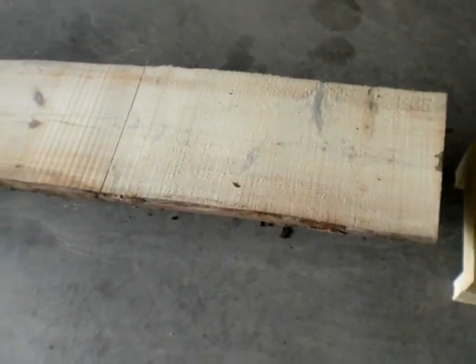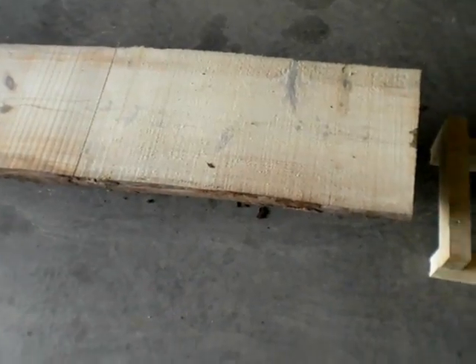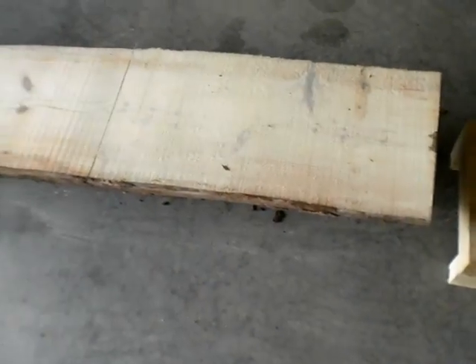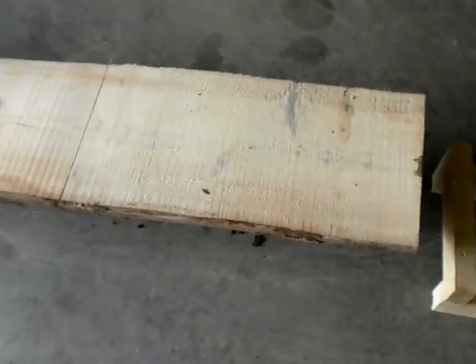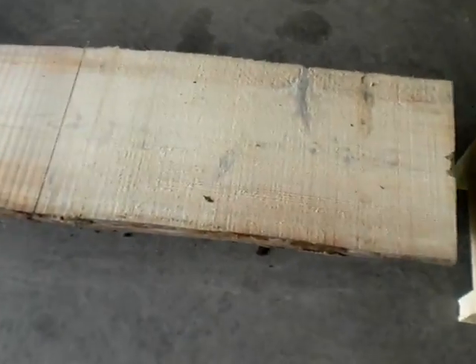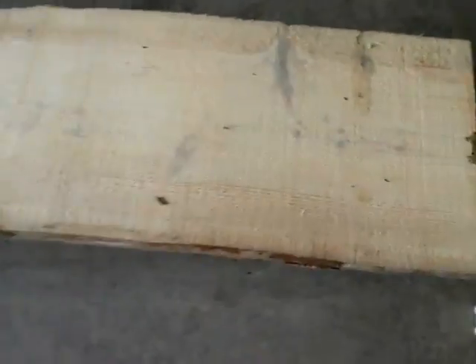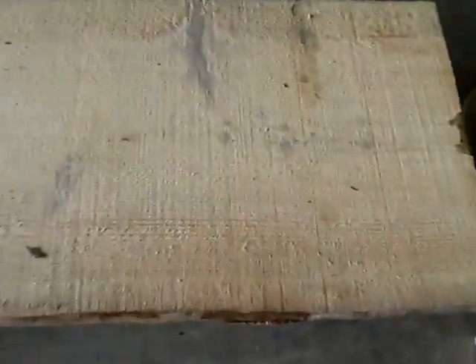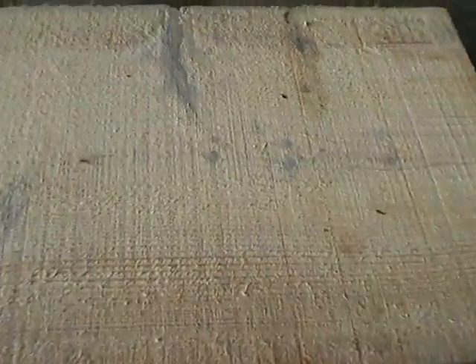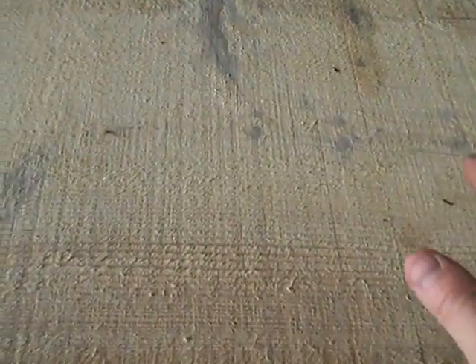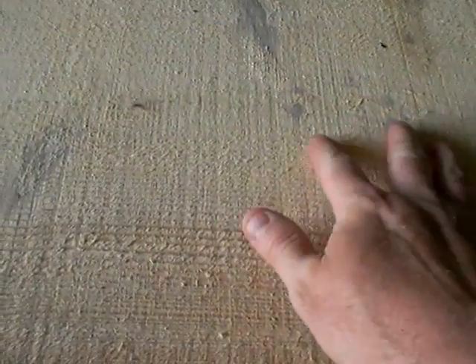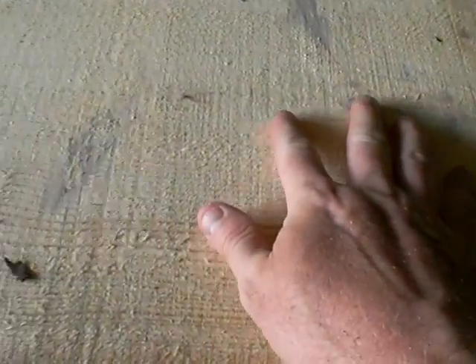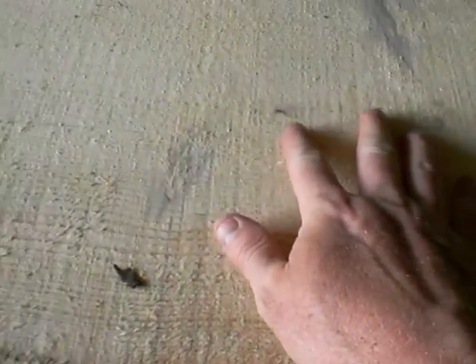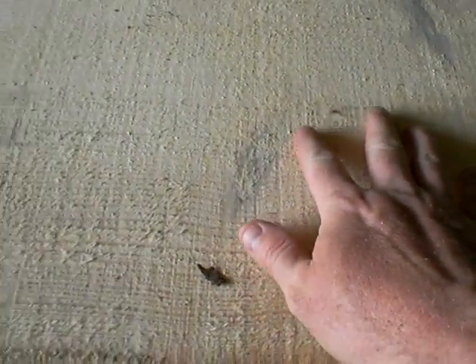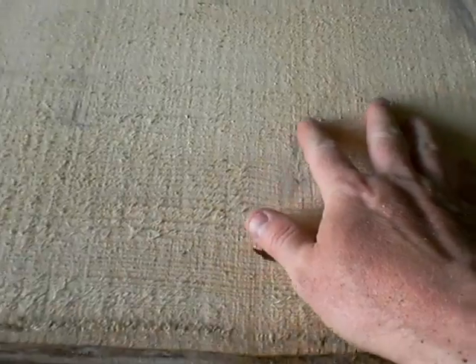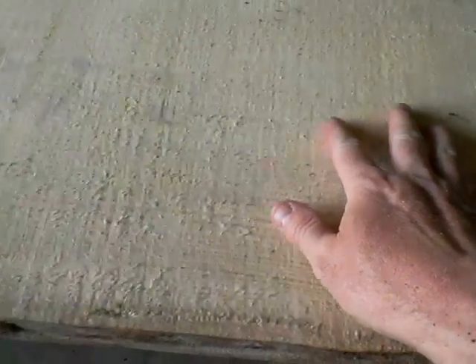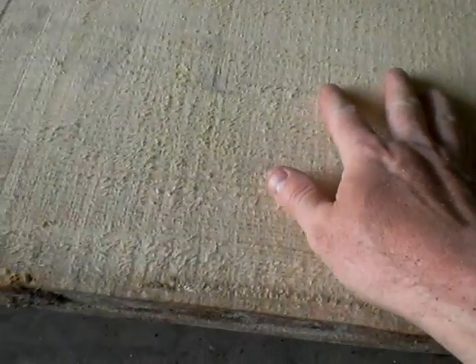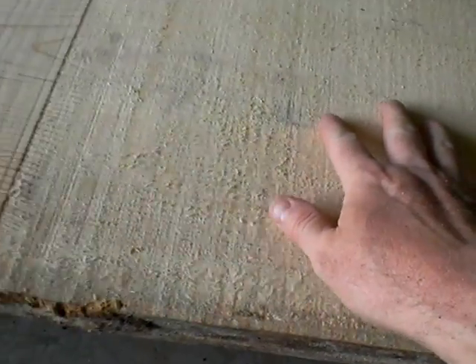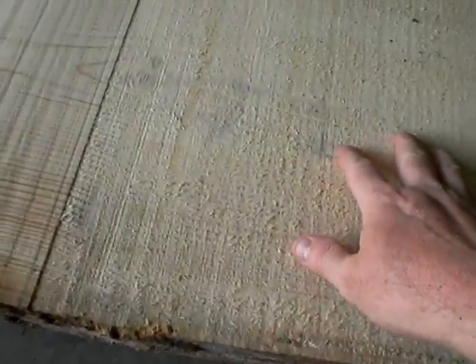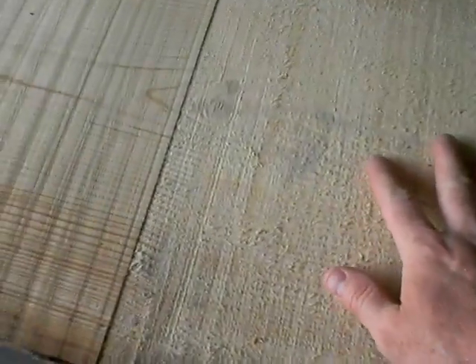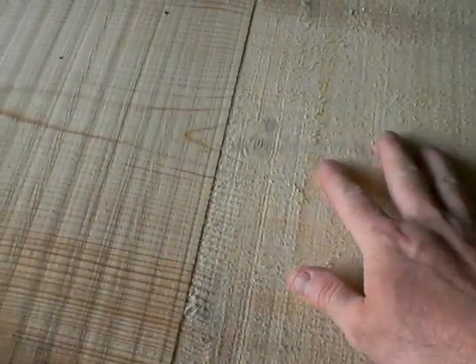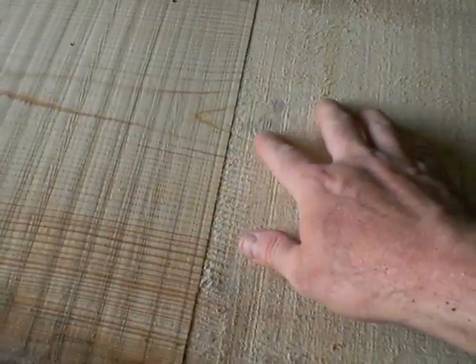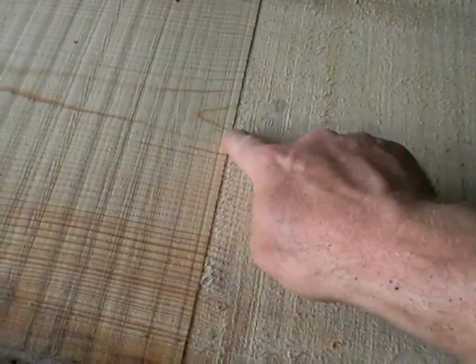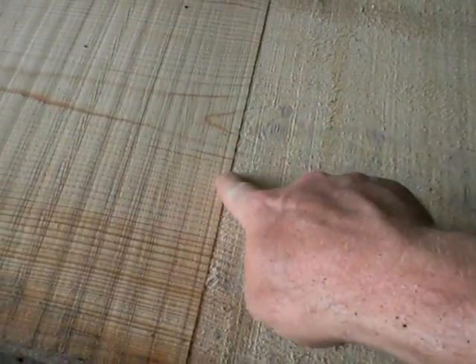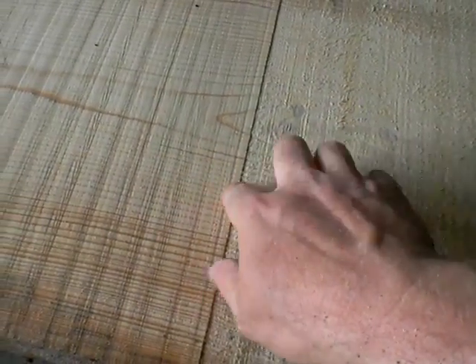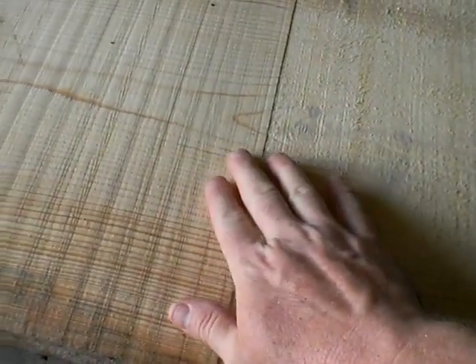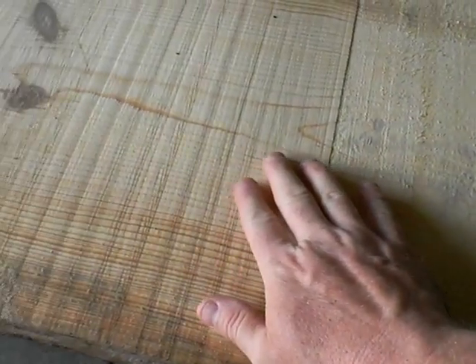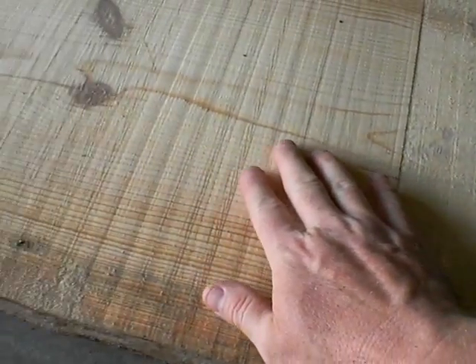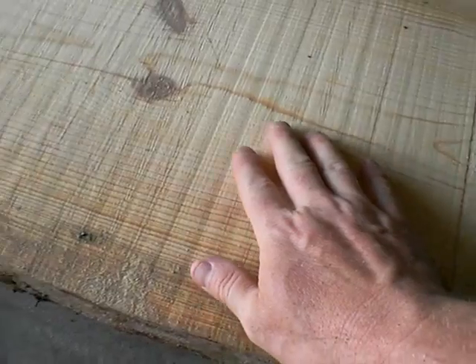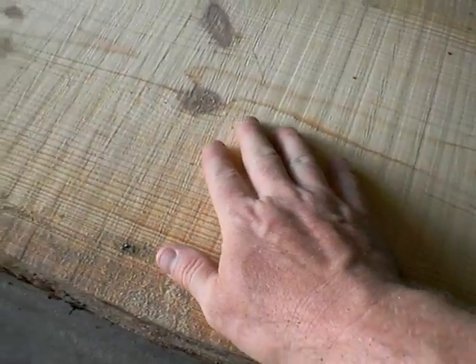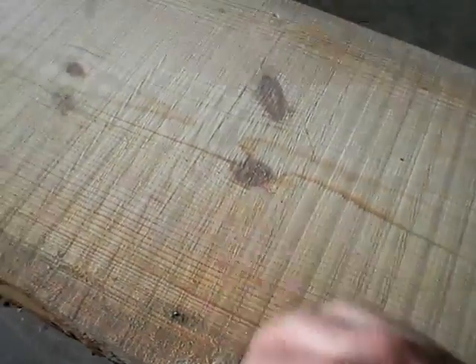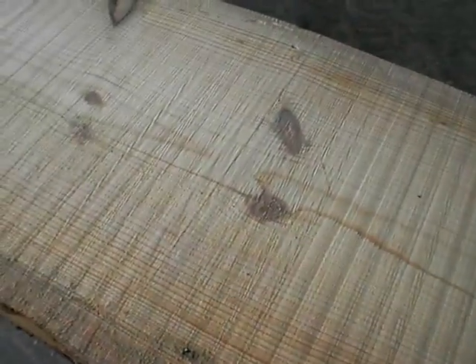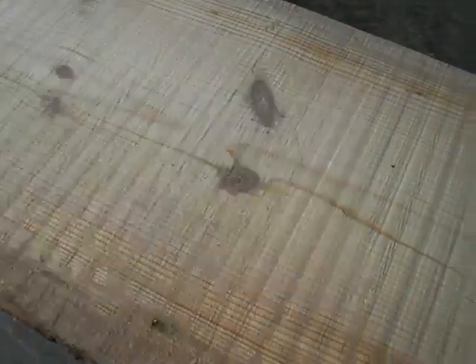Here's something interesting. Notice the fuzzy rough texture of the wood before I sharpened the blade. And then right here is where I sharpened it. Look at this — much better.